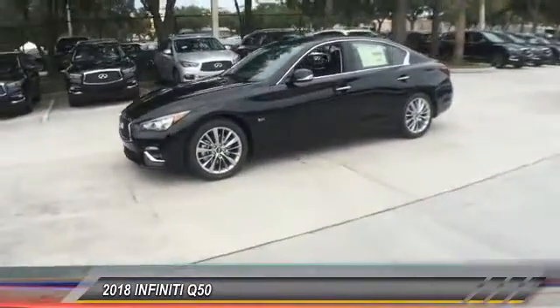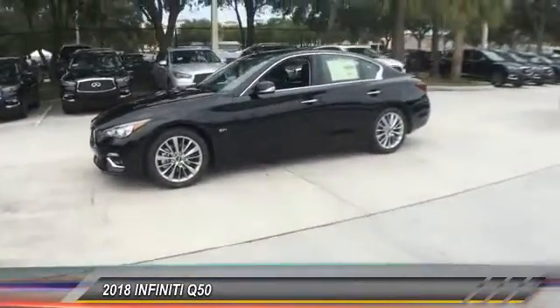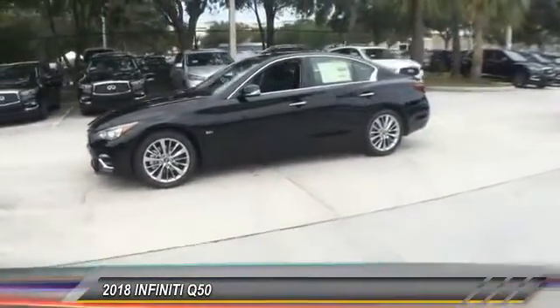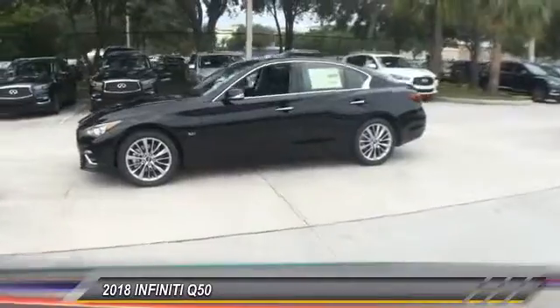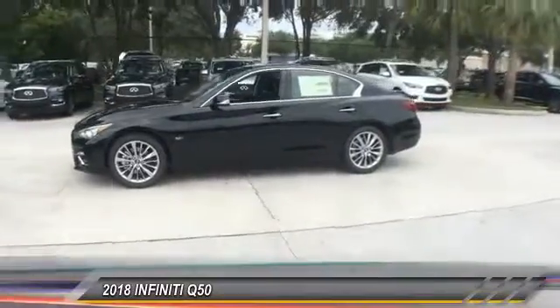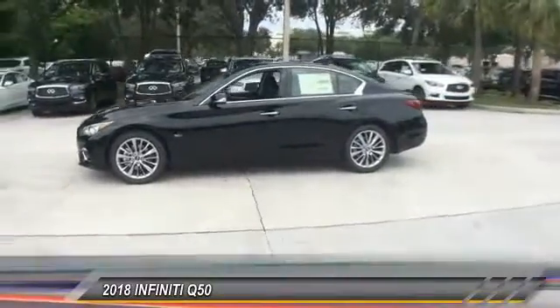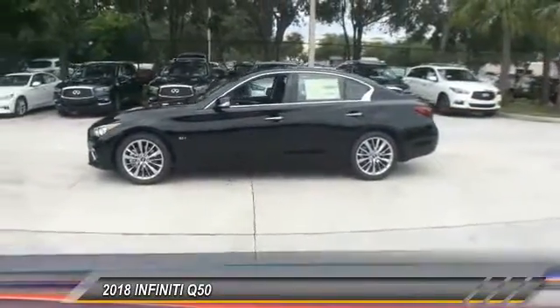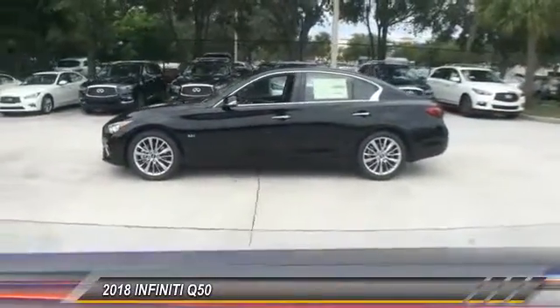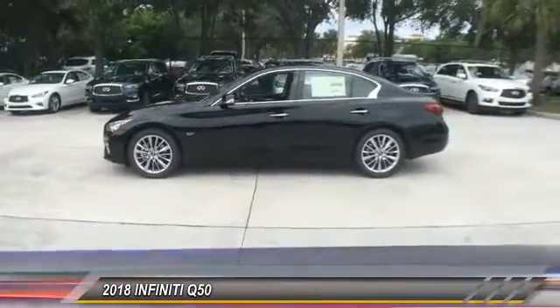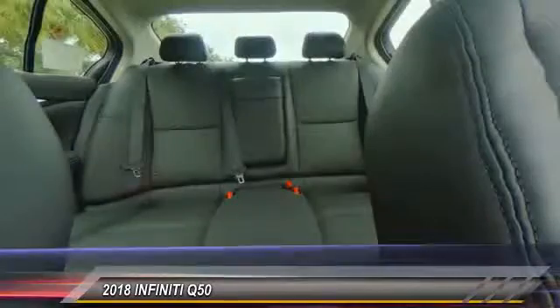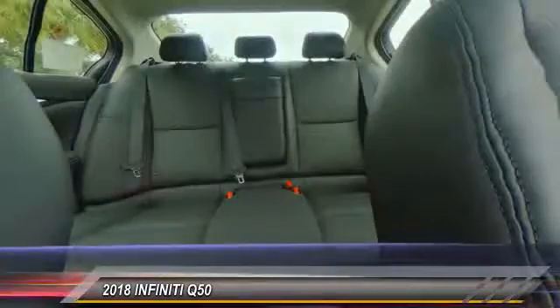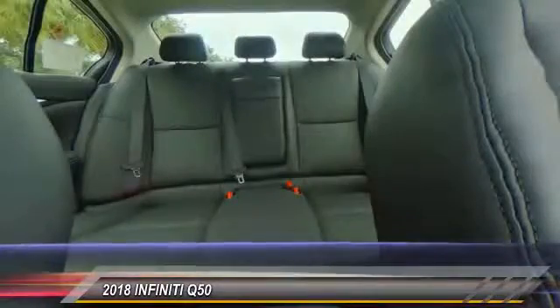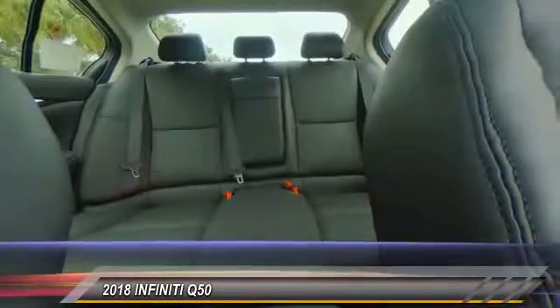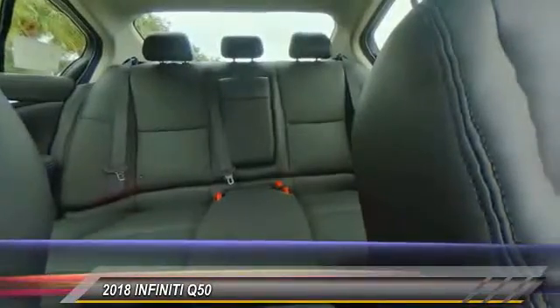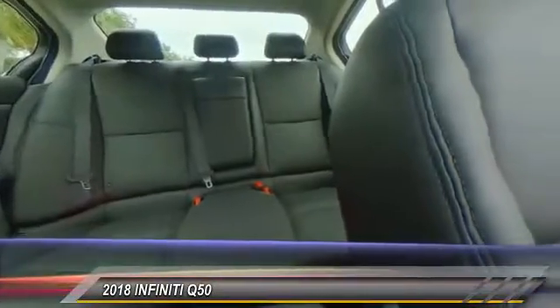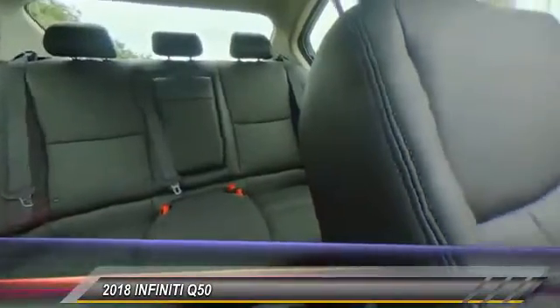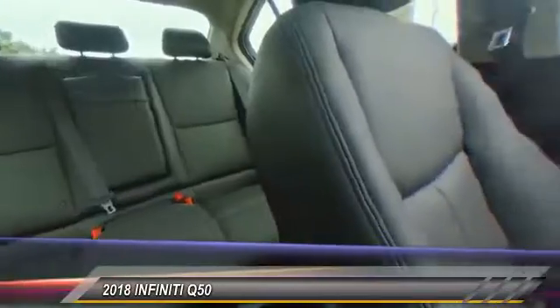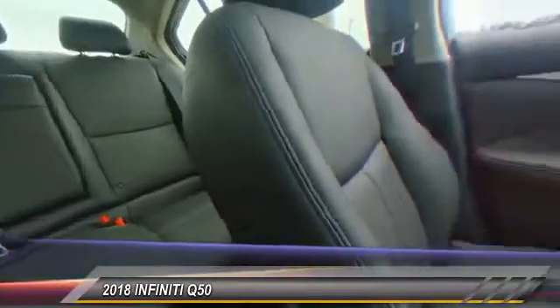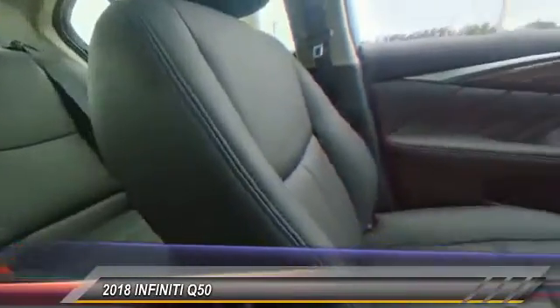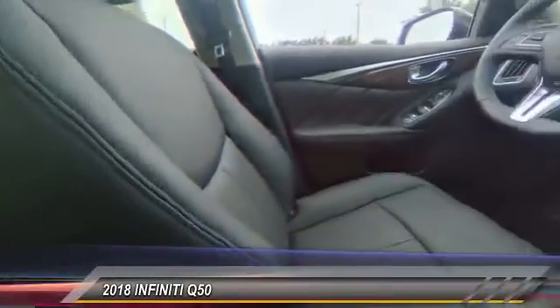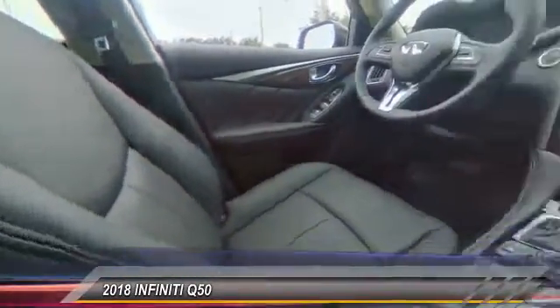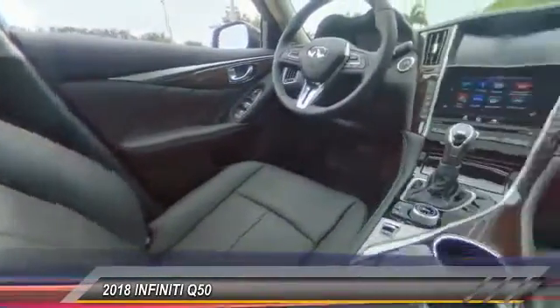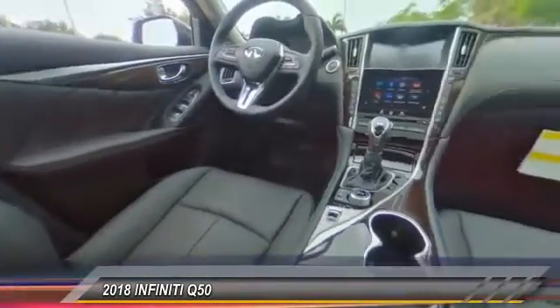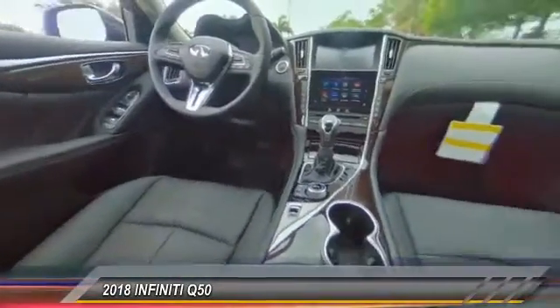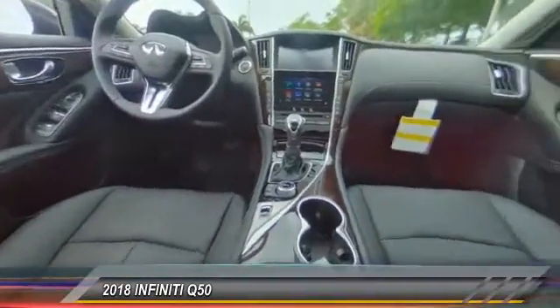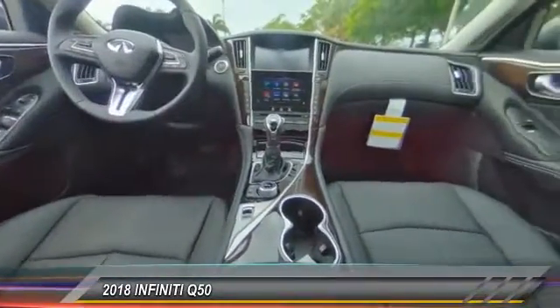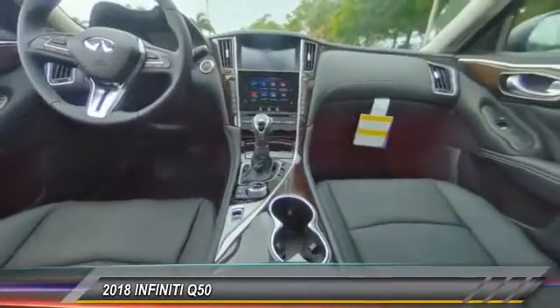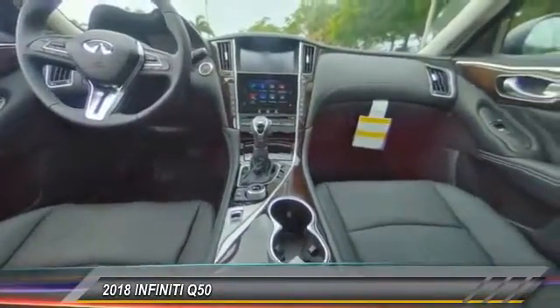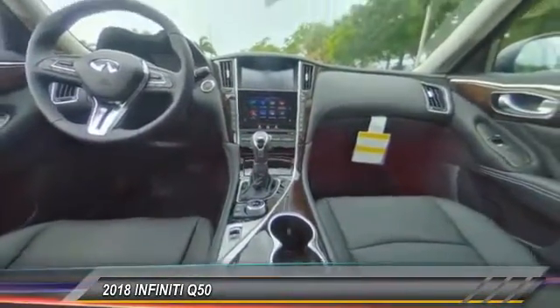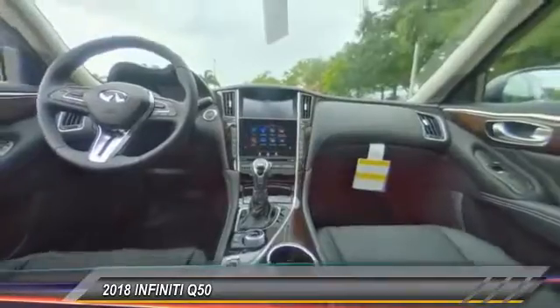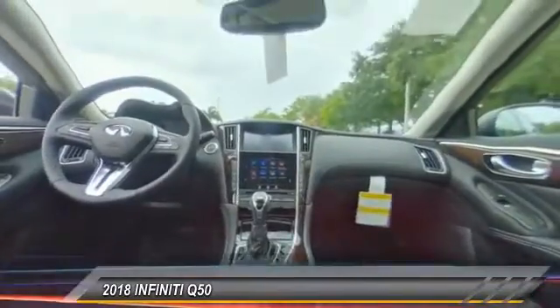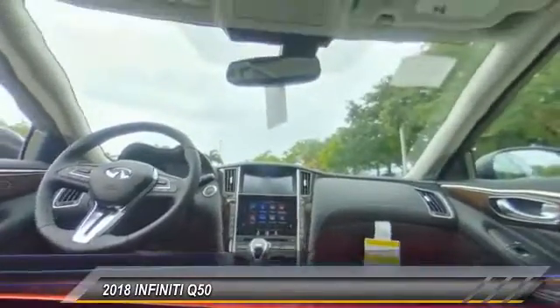Power passenger seat, traction control, dual airbags, leather-wrapped steering wheel, air conditioning, power steering, four-wheel disc brakes, CD player, power windows, rear window defroster.